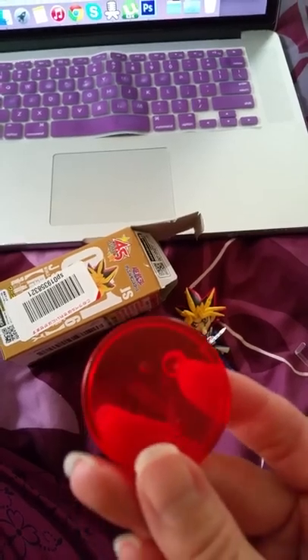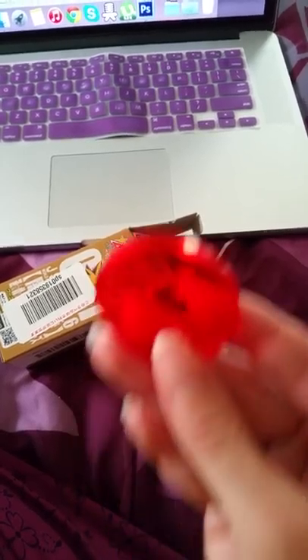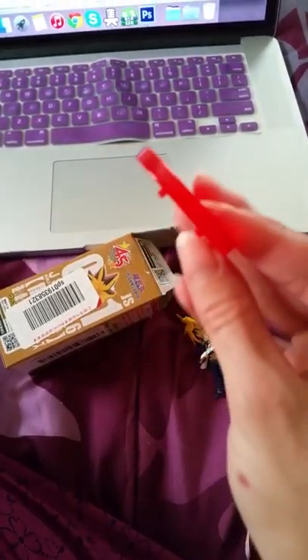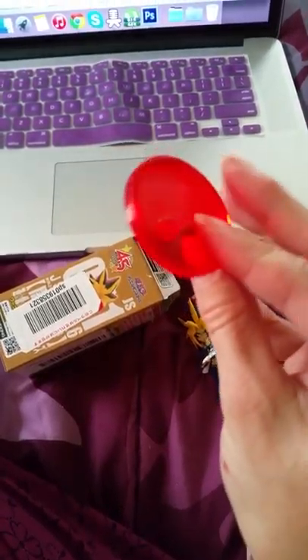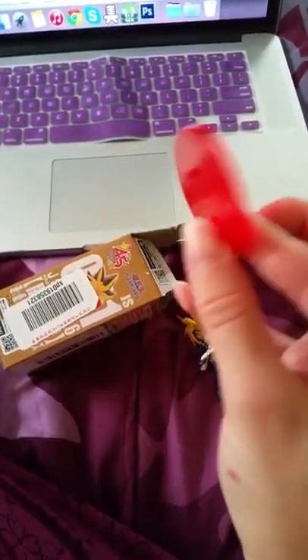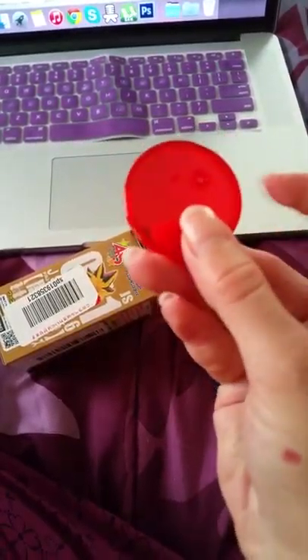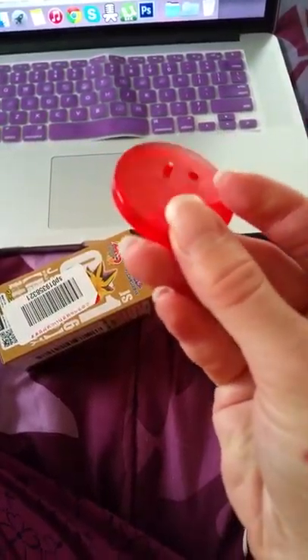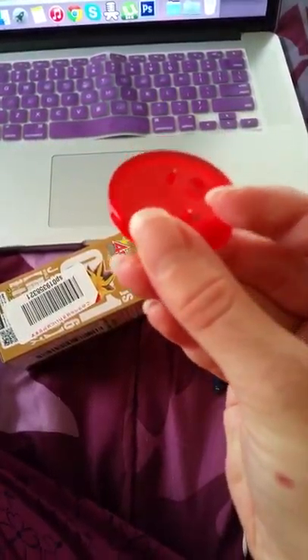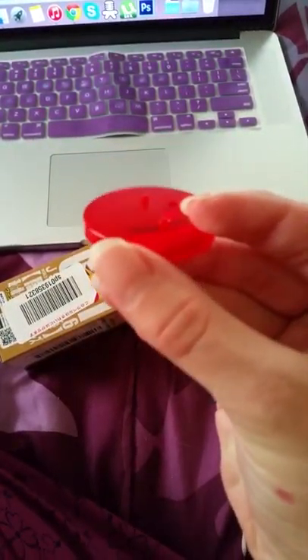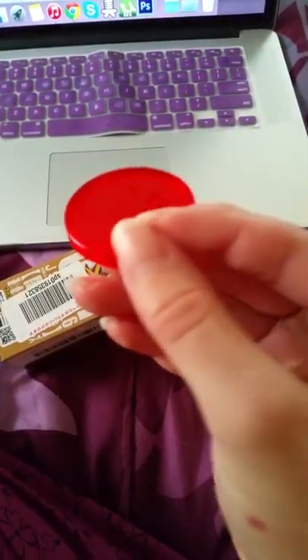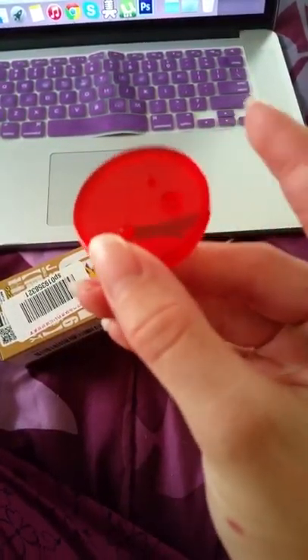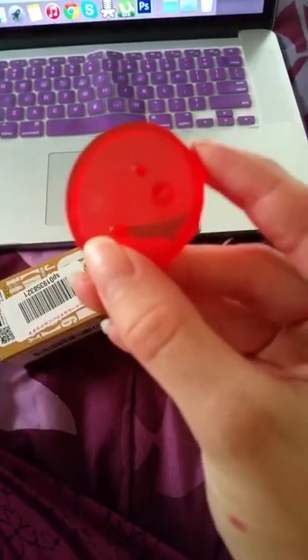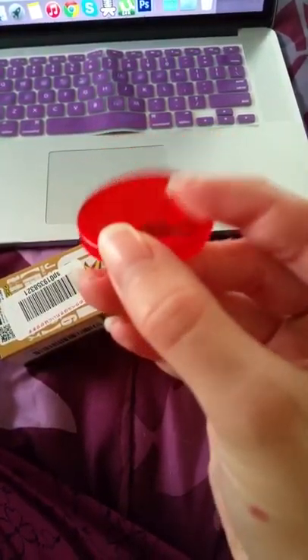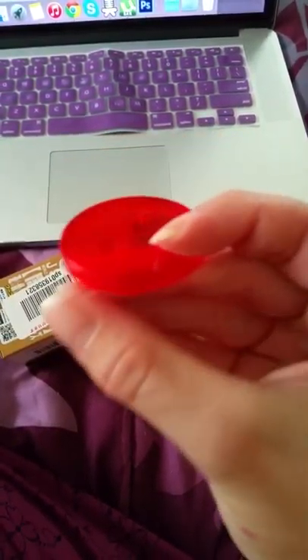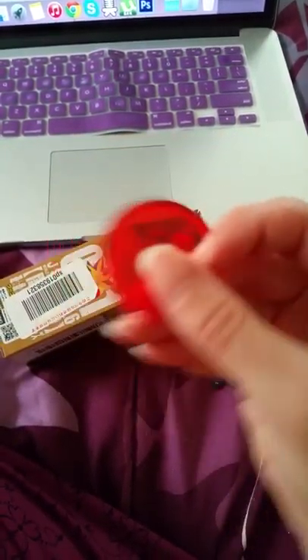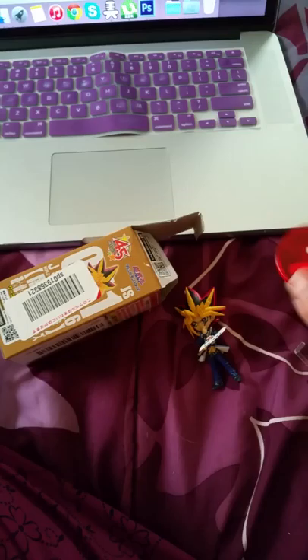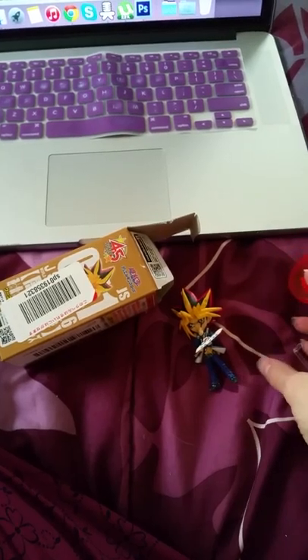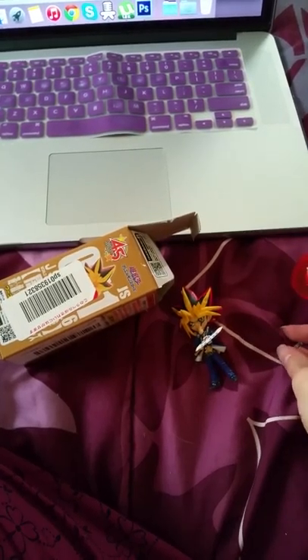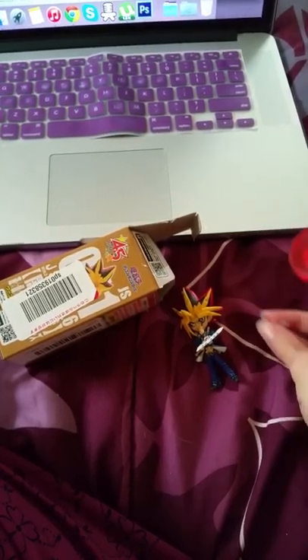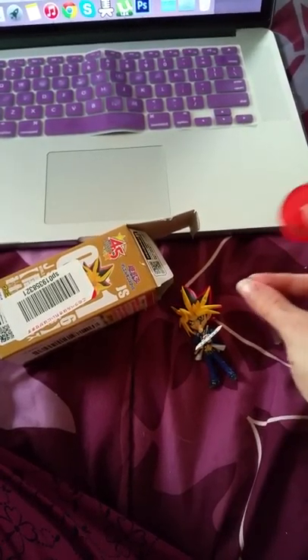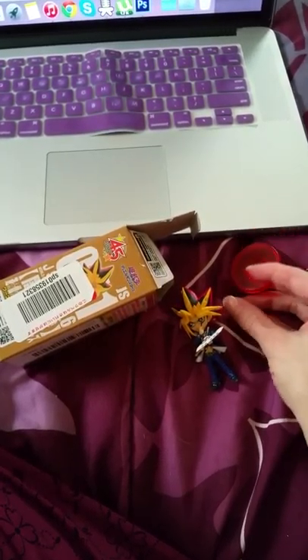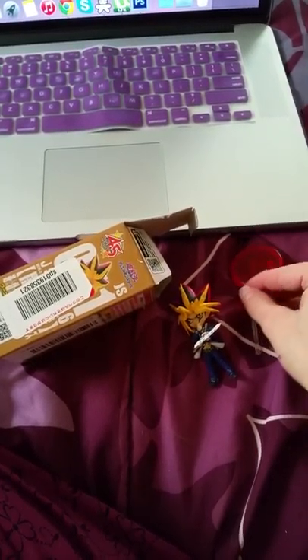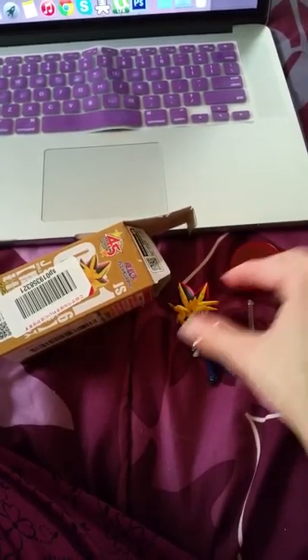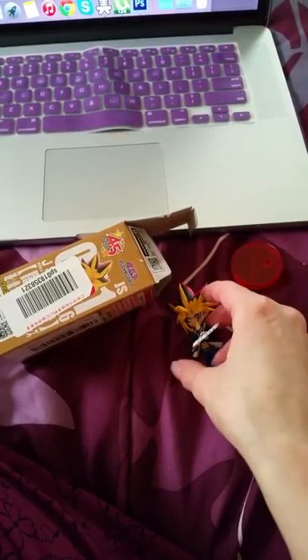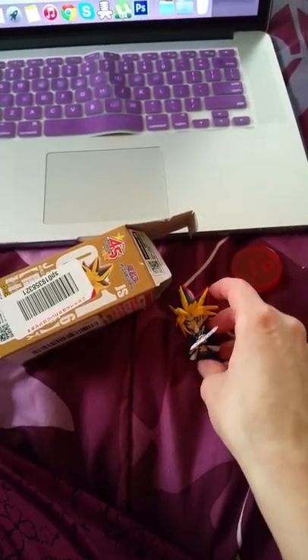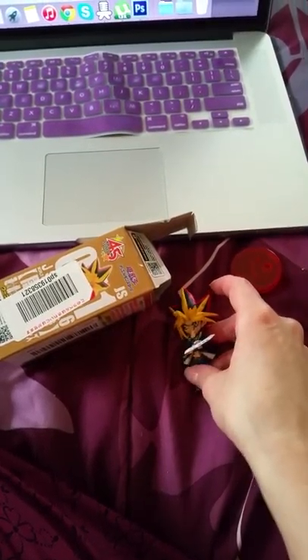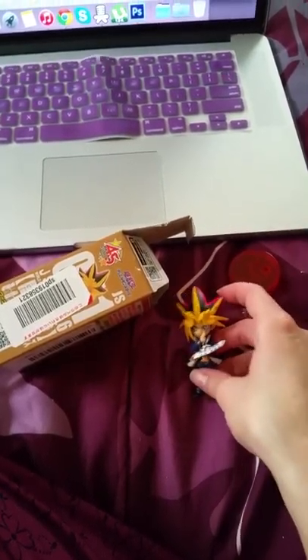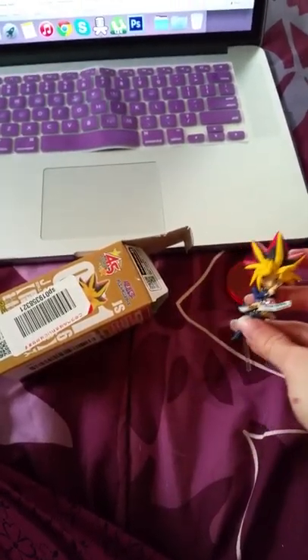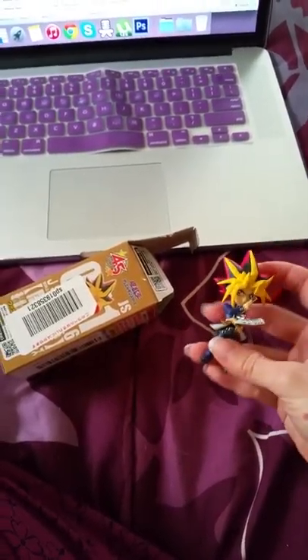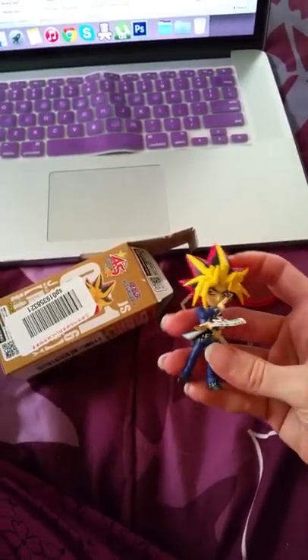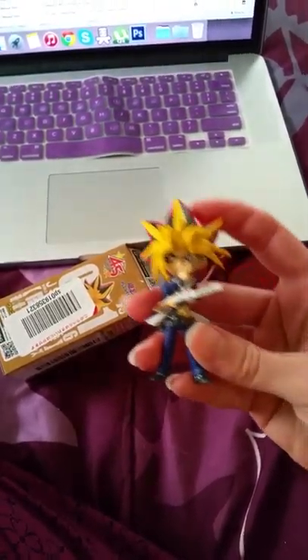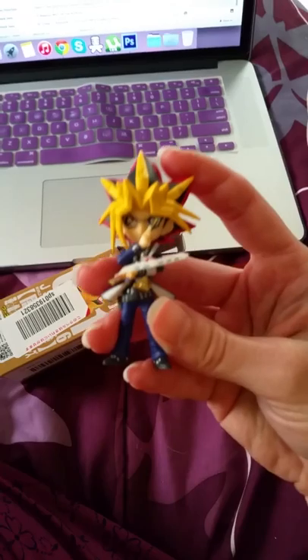It looks like a pretty simple setup. There's the peg for the little plastic thing that goes in here, and then I believe his legs go in those other two pegs.